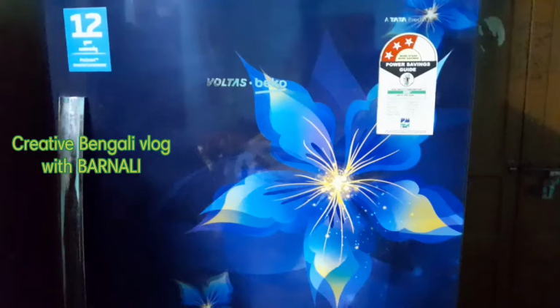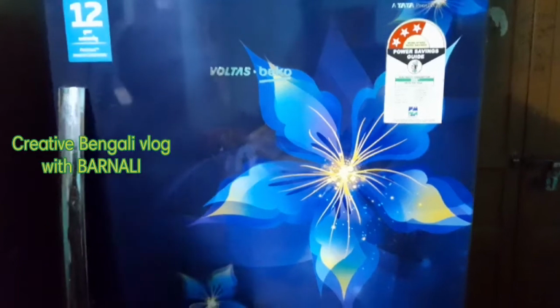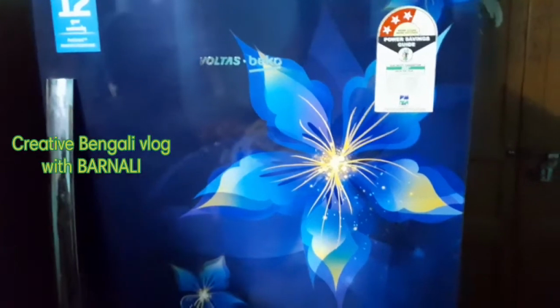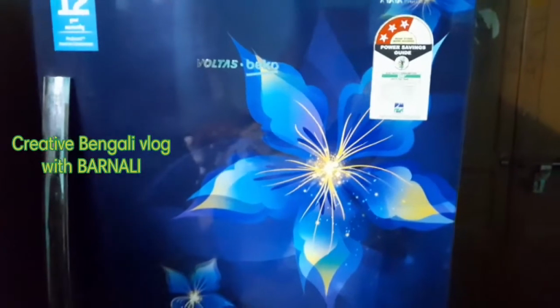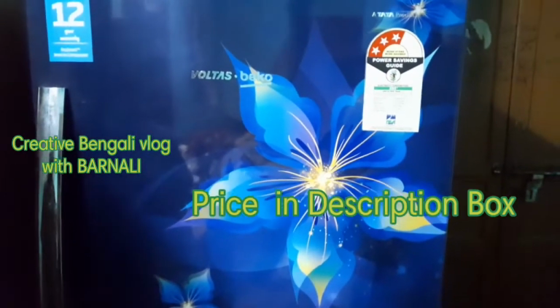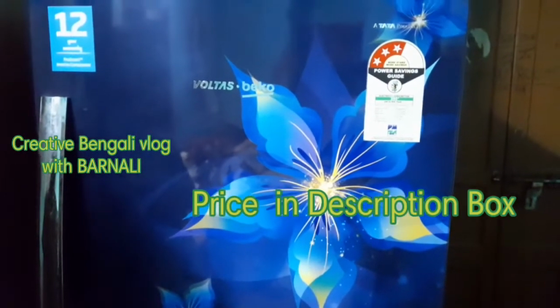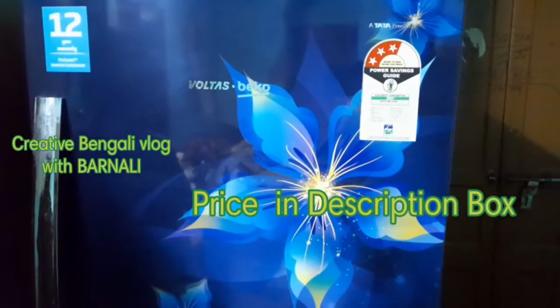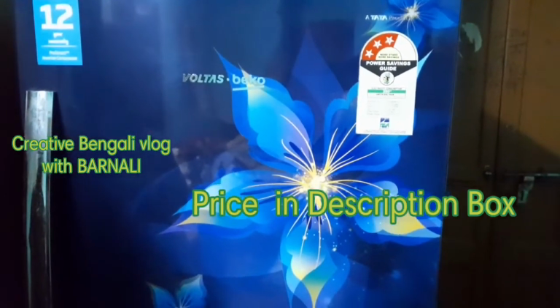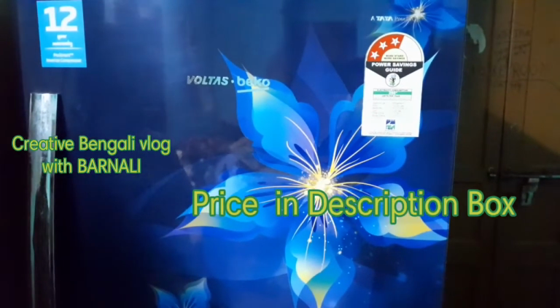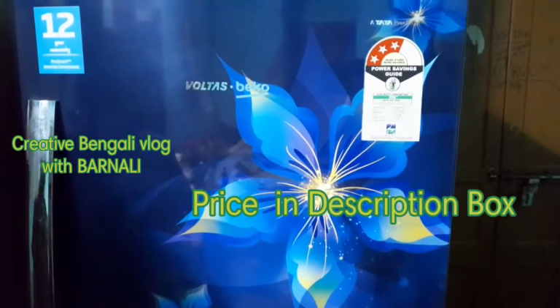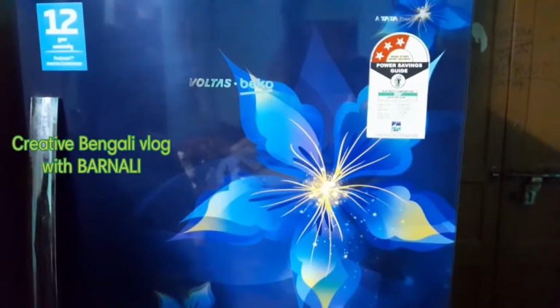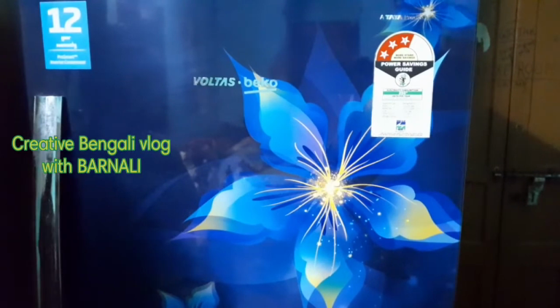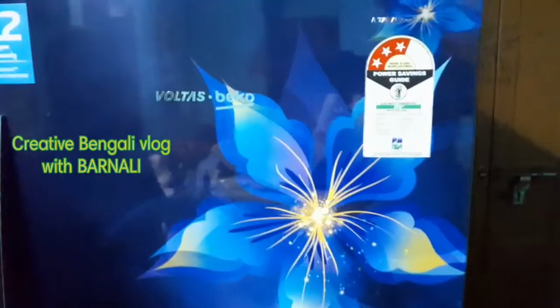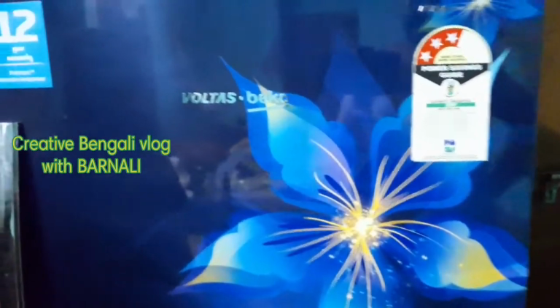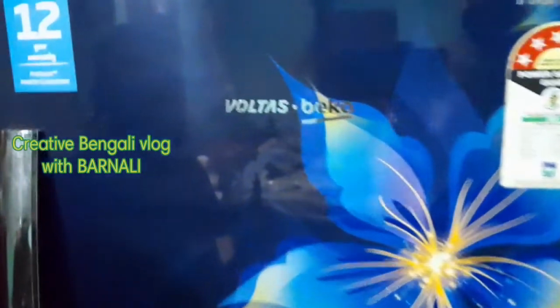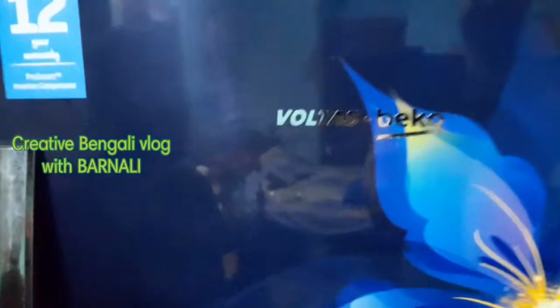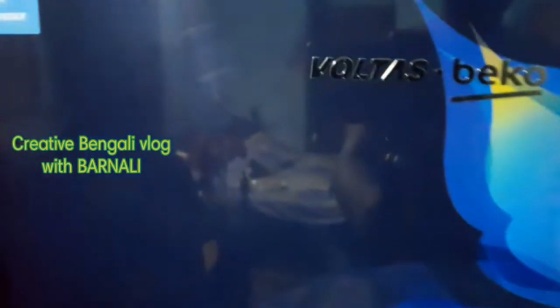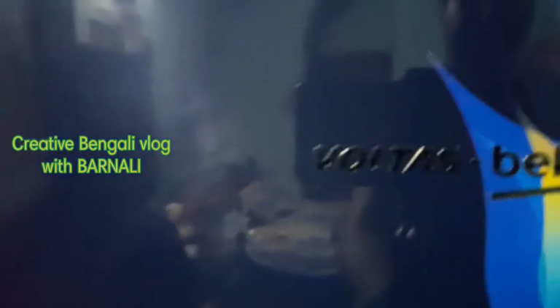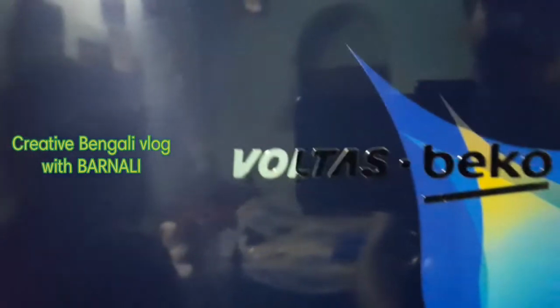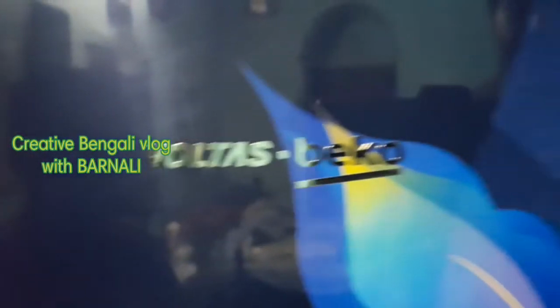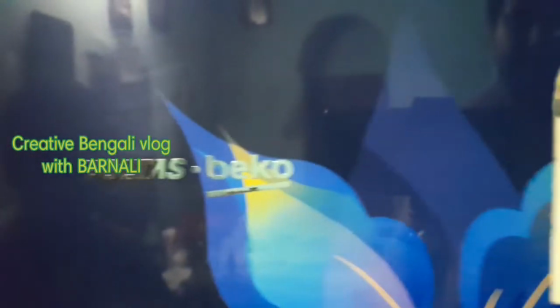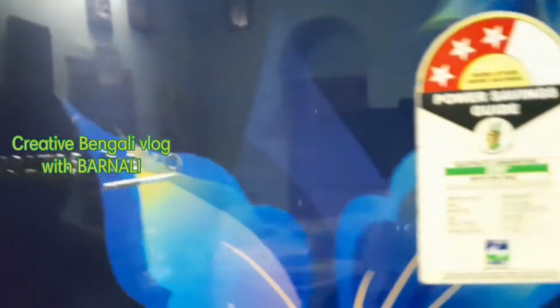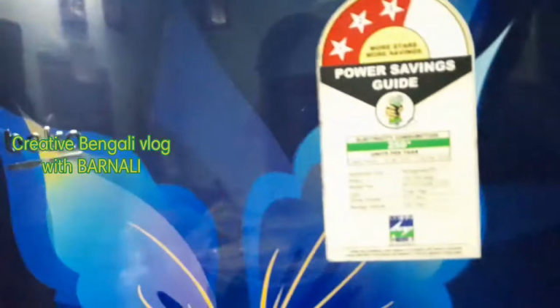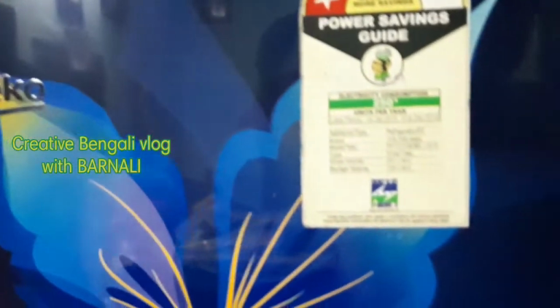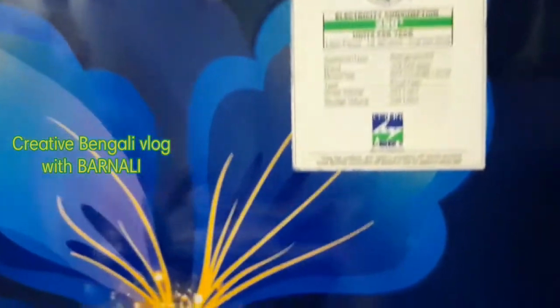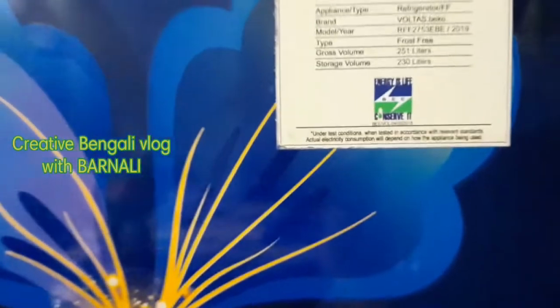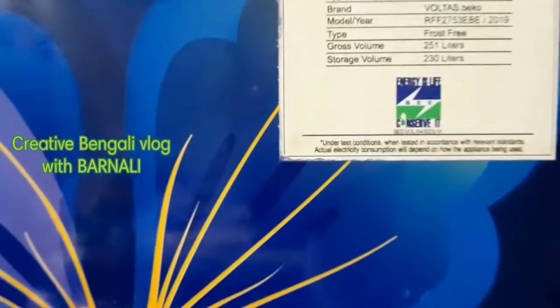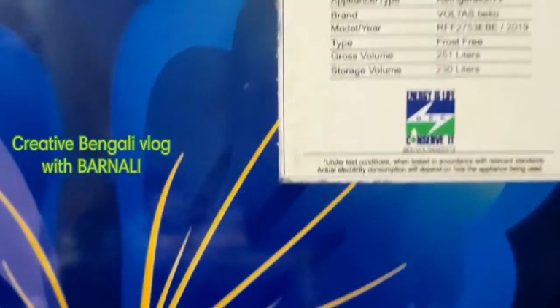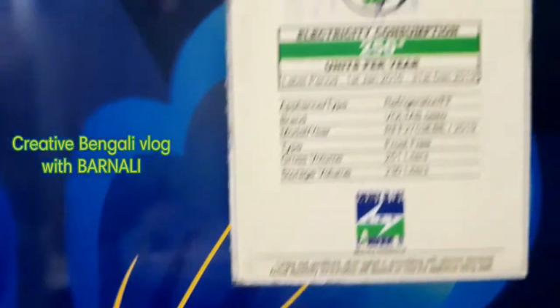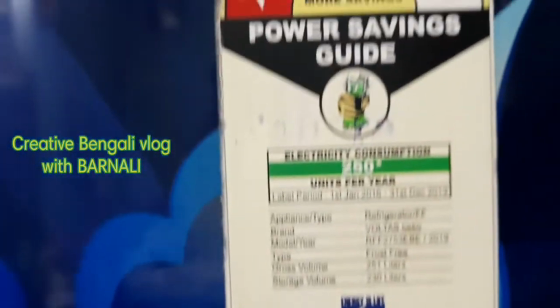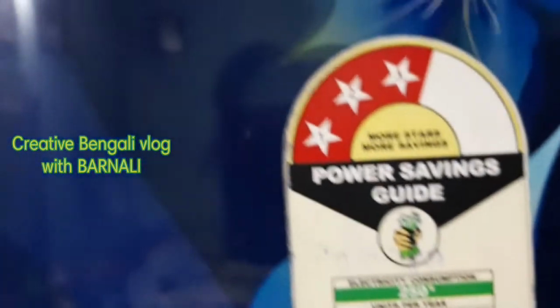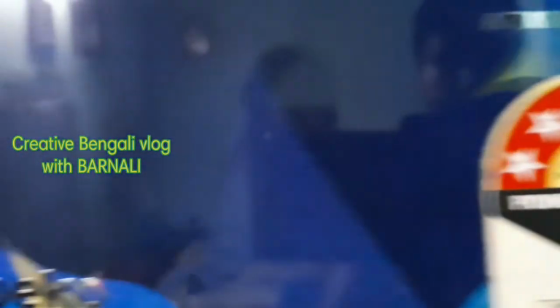Today we are going to review the freezer. It has a double-door fridge. It has 30 liters capacity. Voltage is 2.0. It has a warranty. It has a compressor and a thrift.